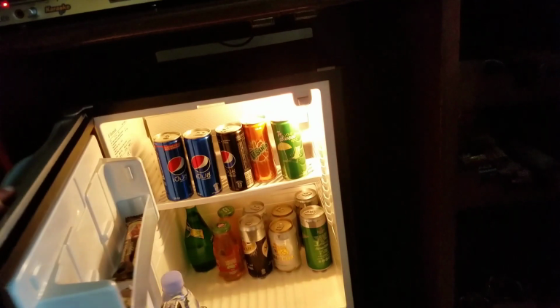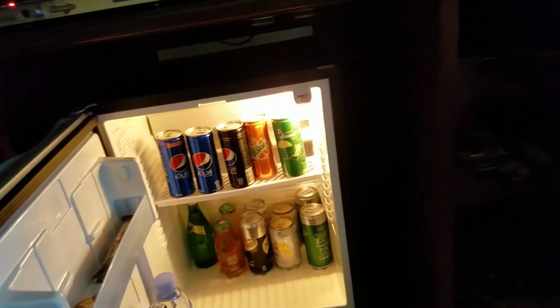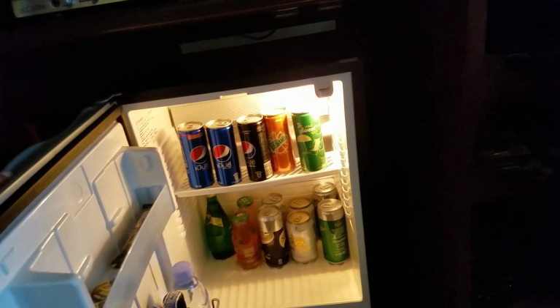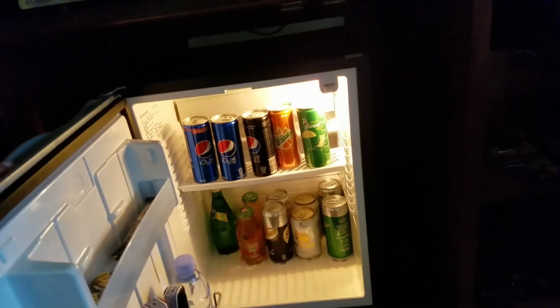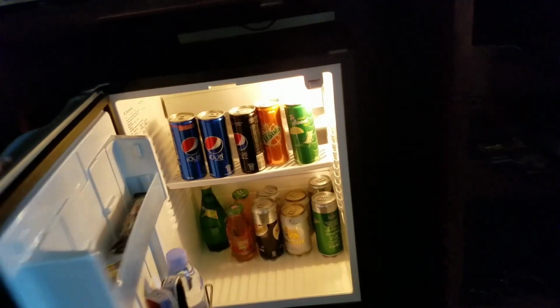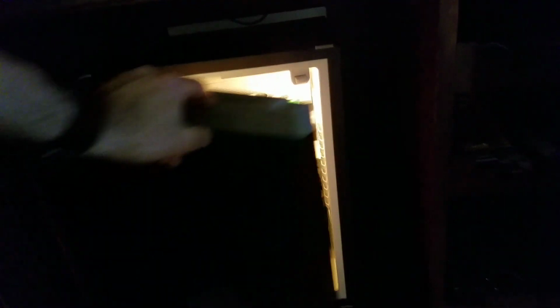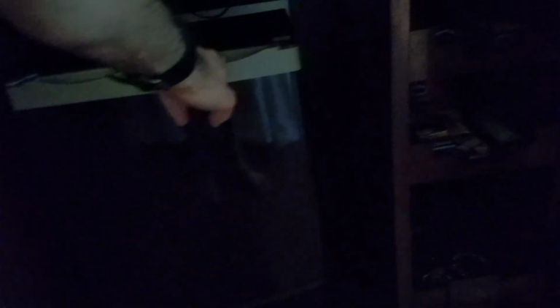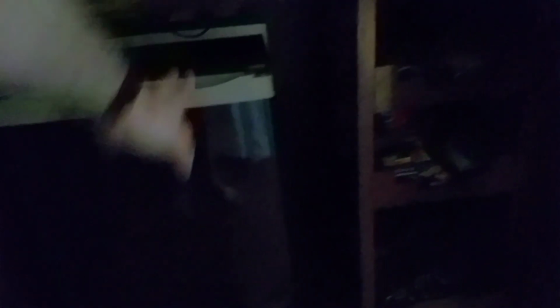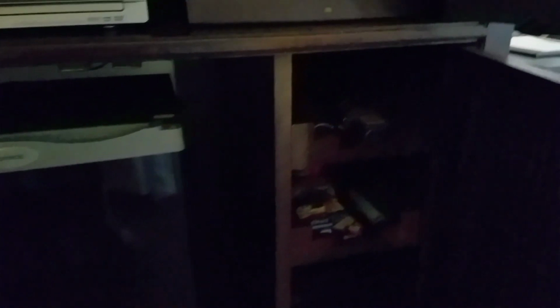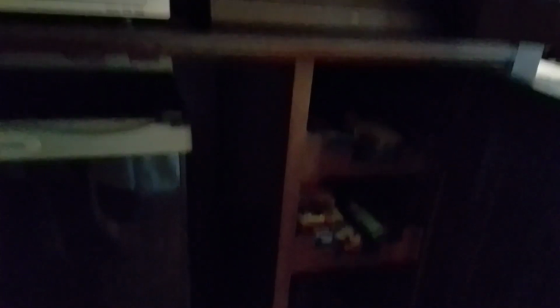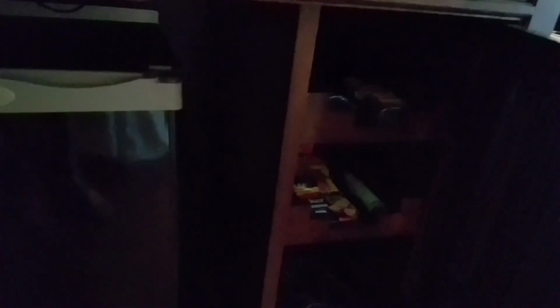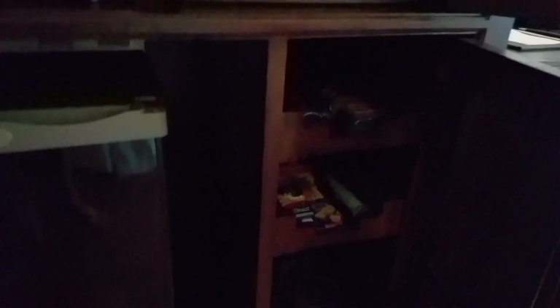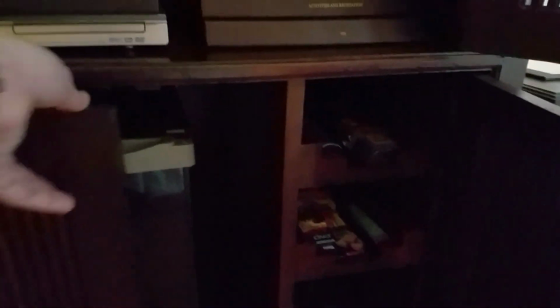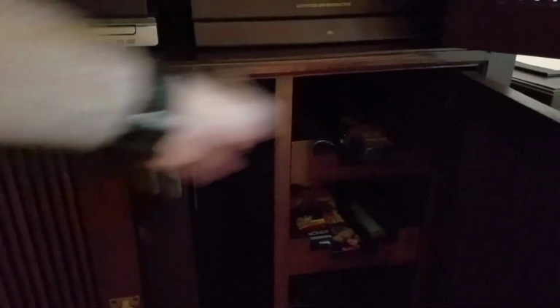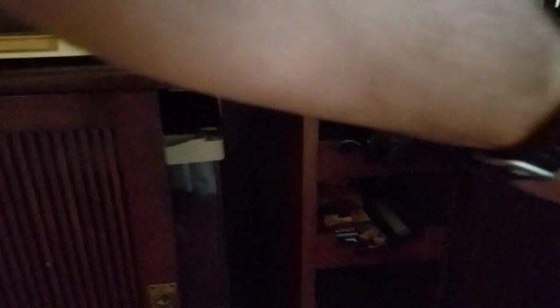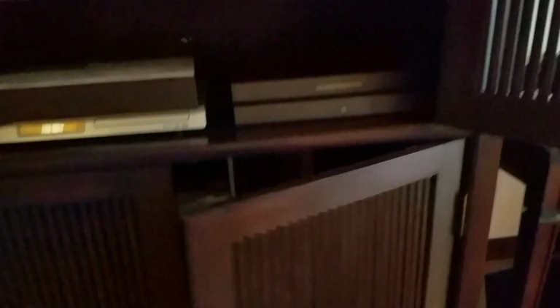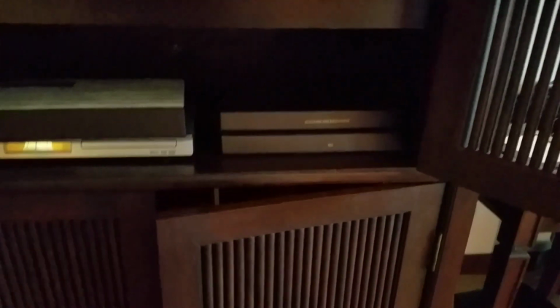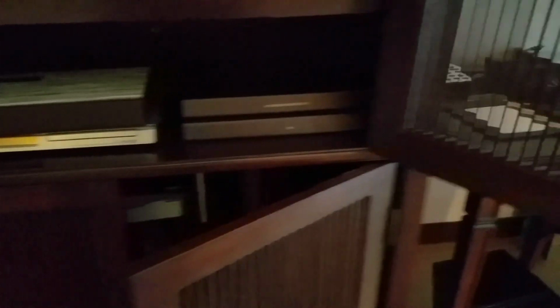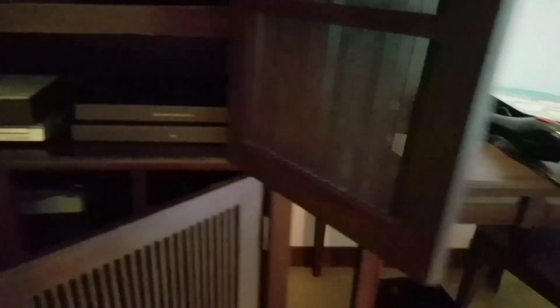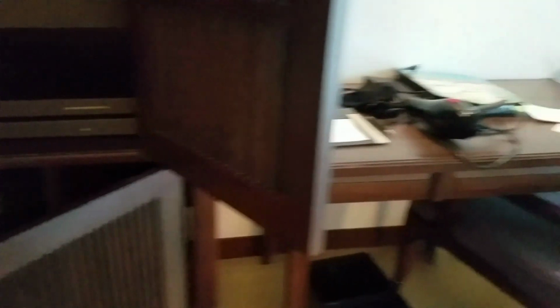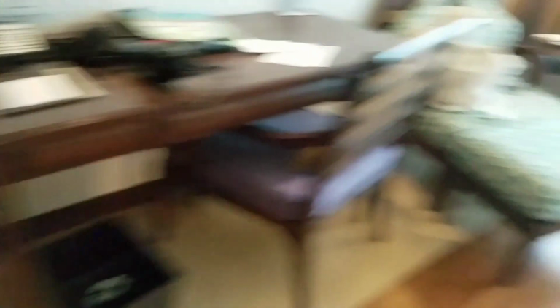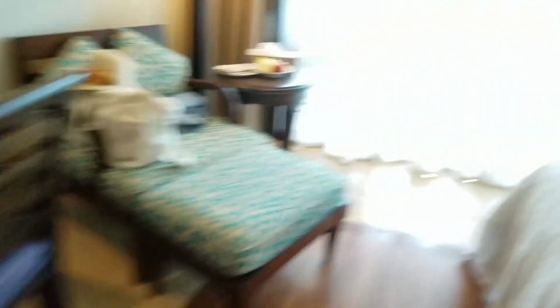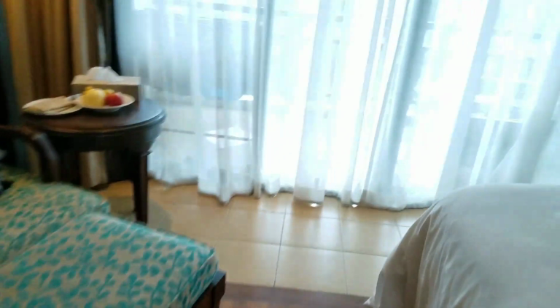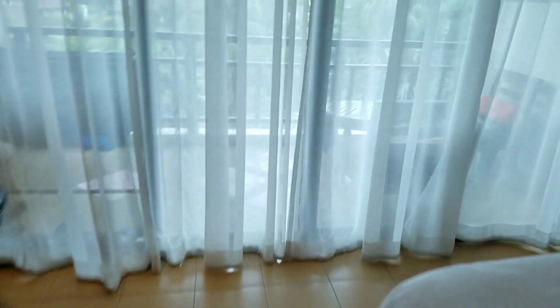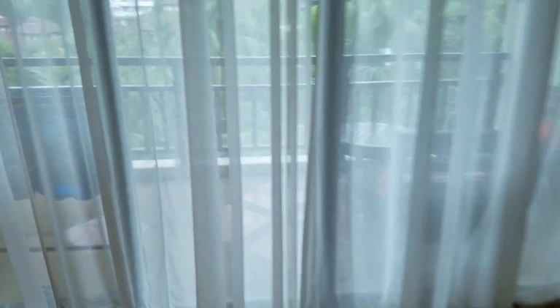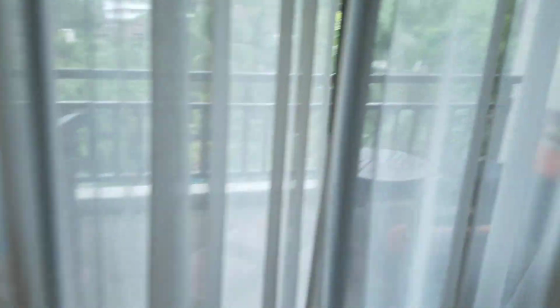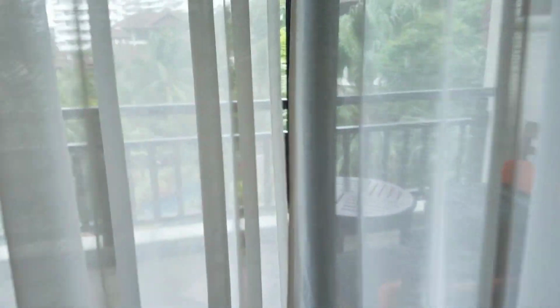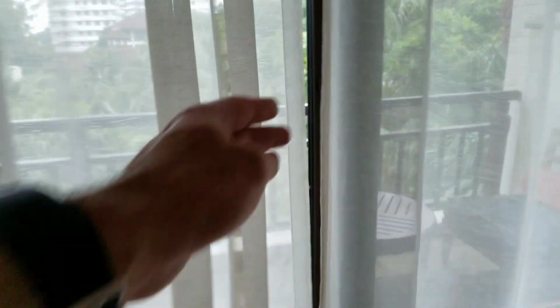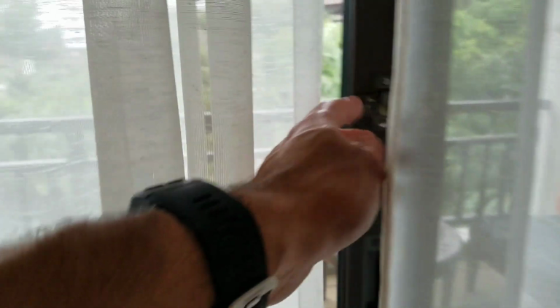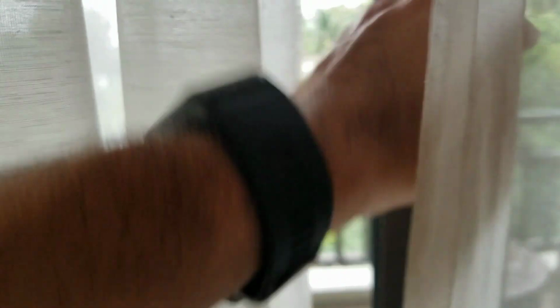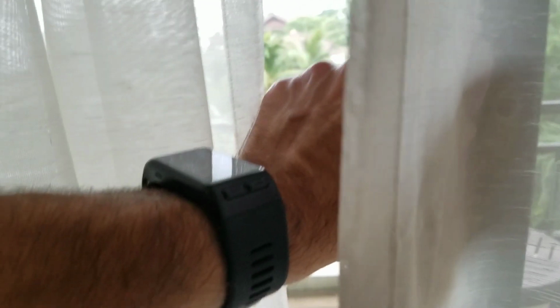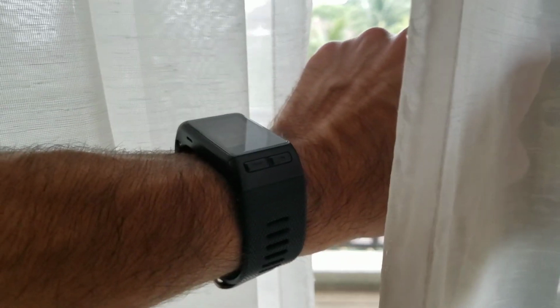This is the mini bar with a fridge. I'm sure they charge you an arm and a leg for some of this stuff. Let's show you the outdoors.